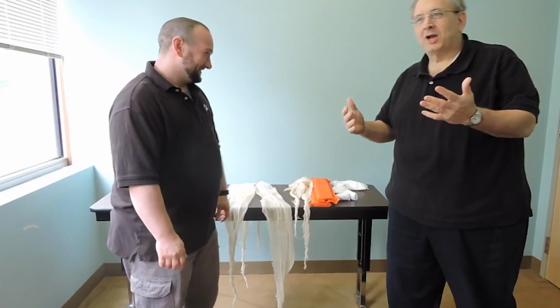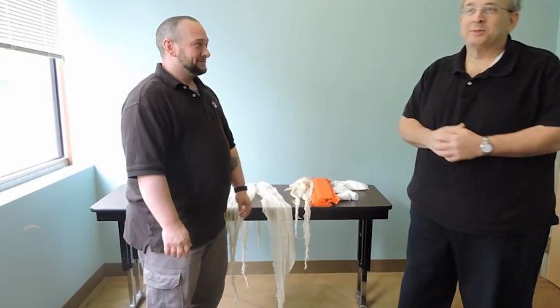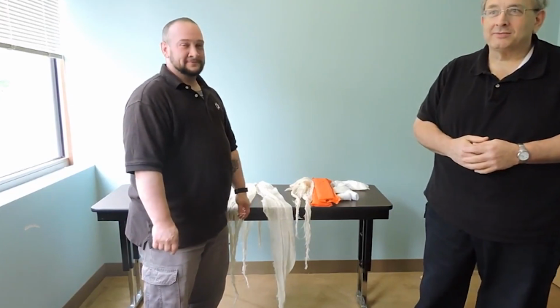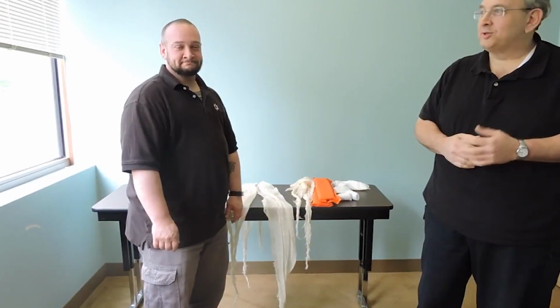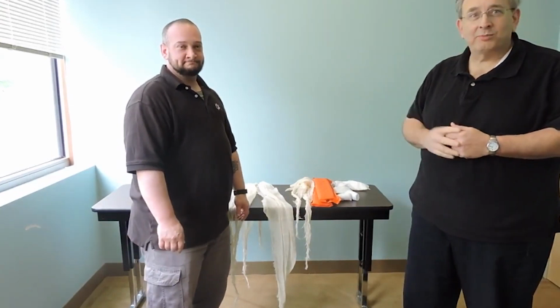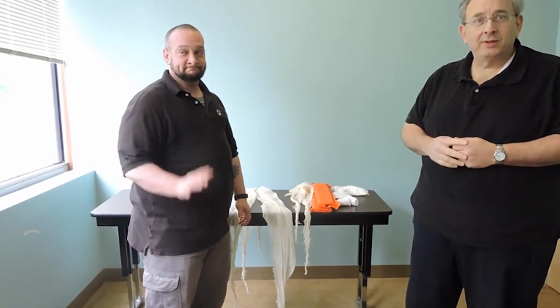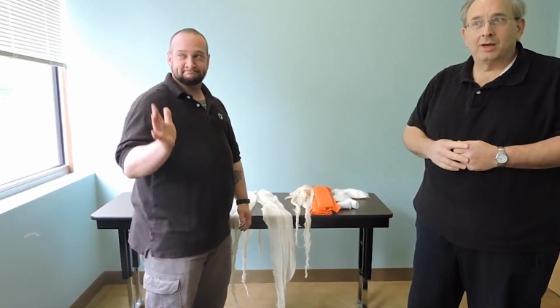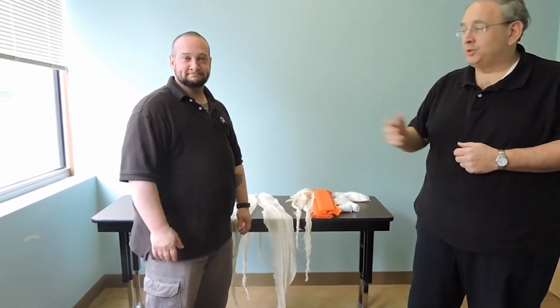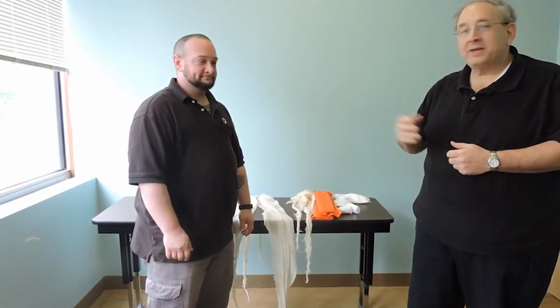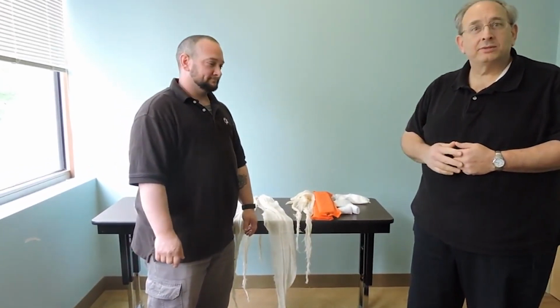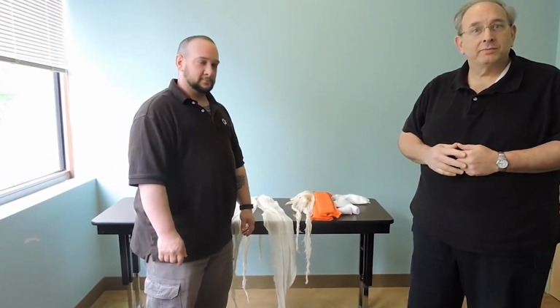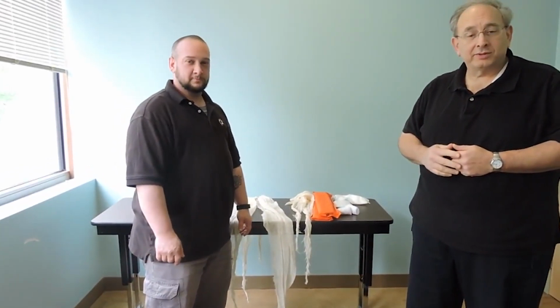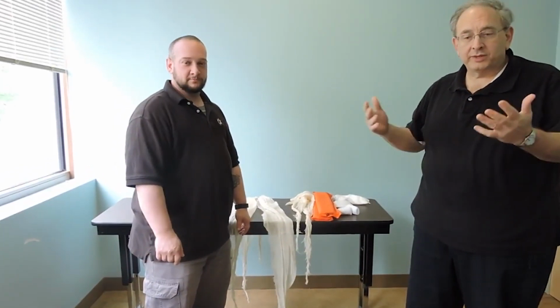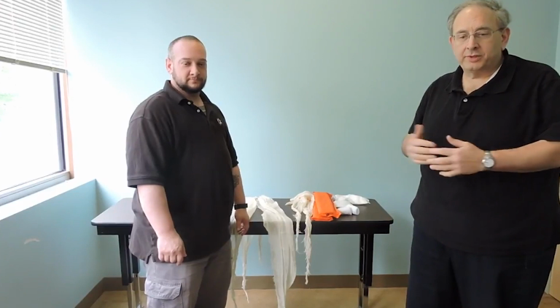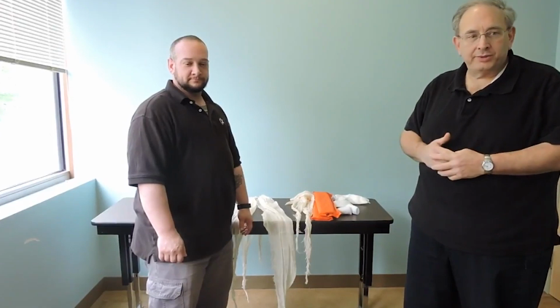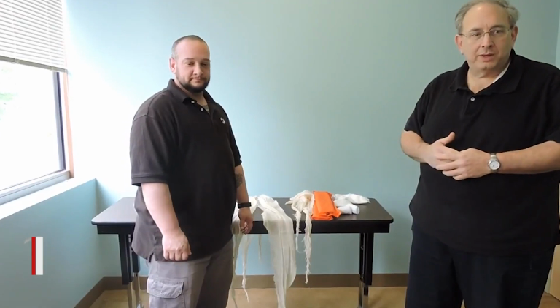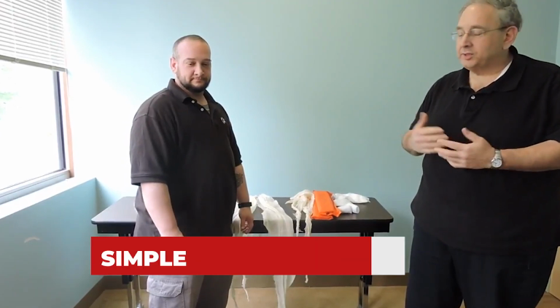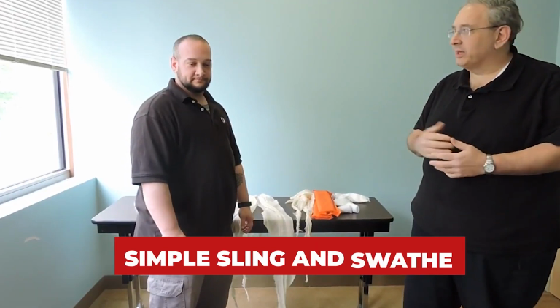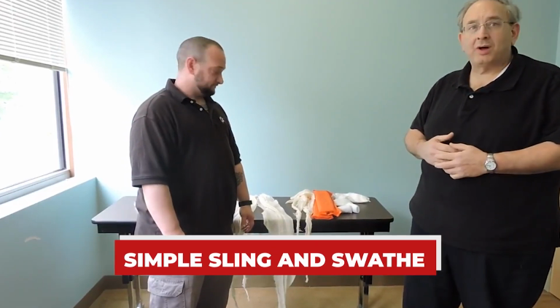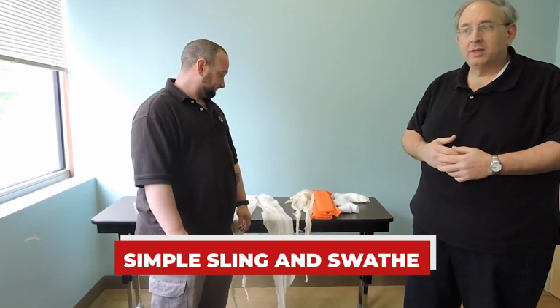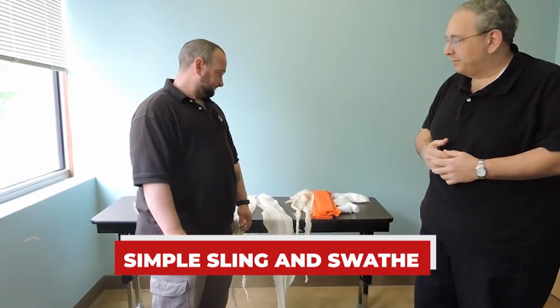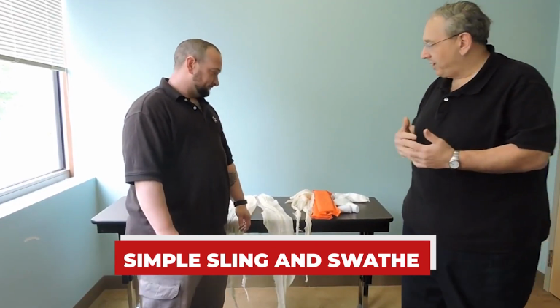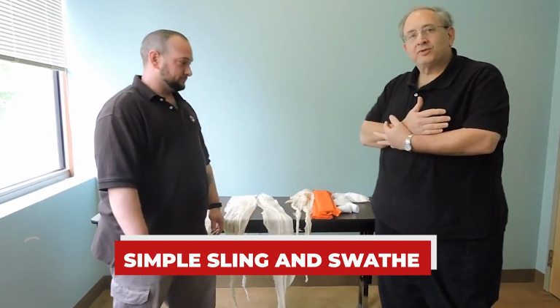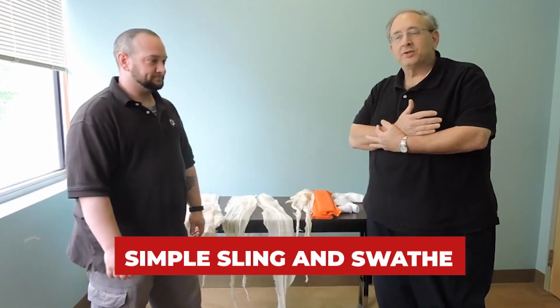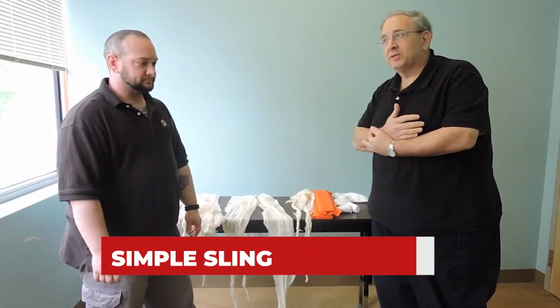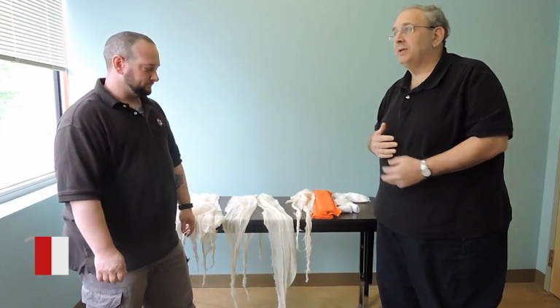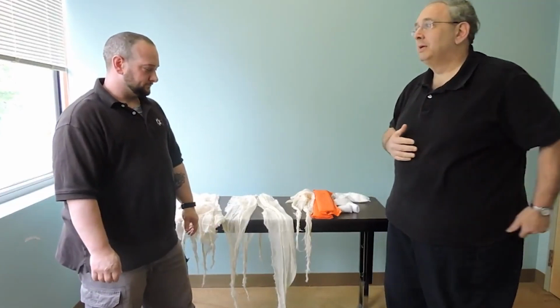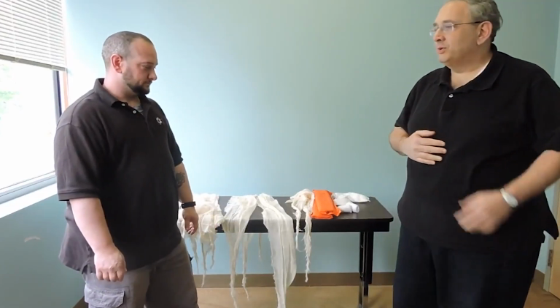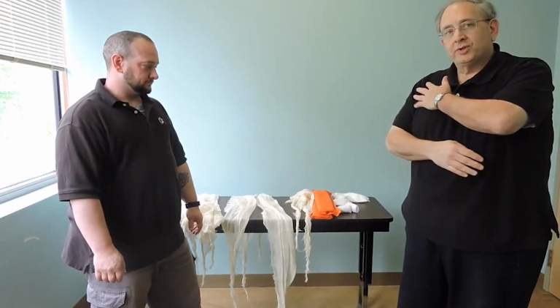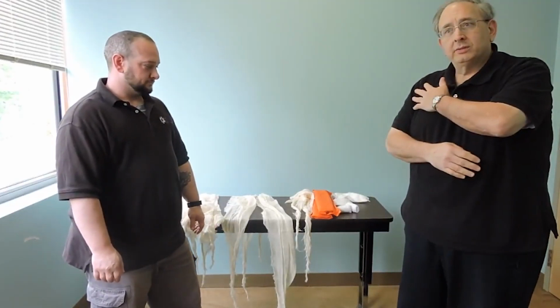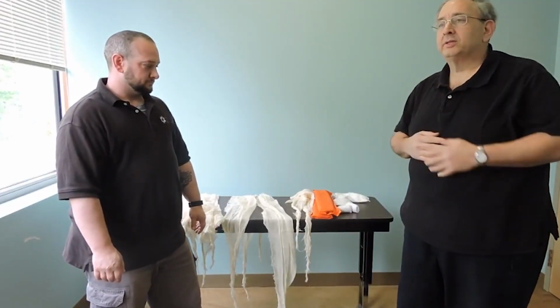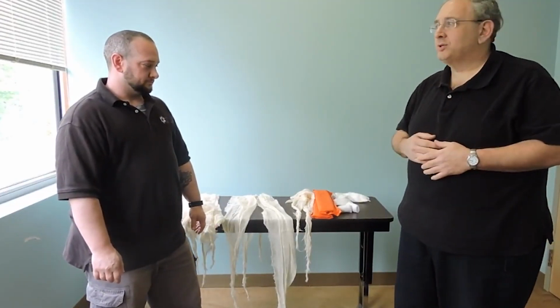Hi, my name is Maiketa Remanens. This is Joe Murphy. Joe's the BLS instructor and we're going to show you how to do a simple sling and swath. This is for upper extremity injuries. This can be used for a scapula dislocation.